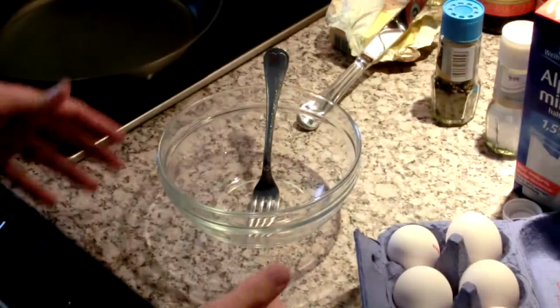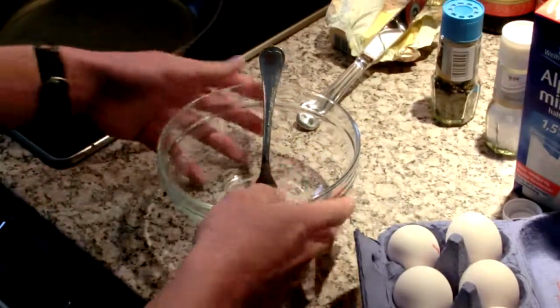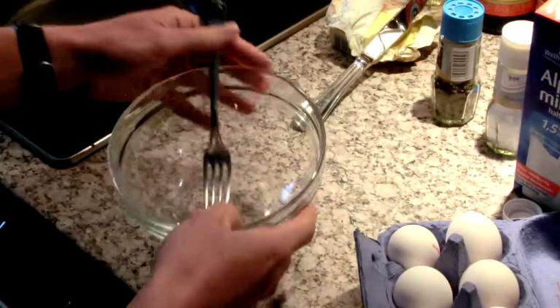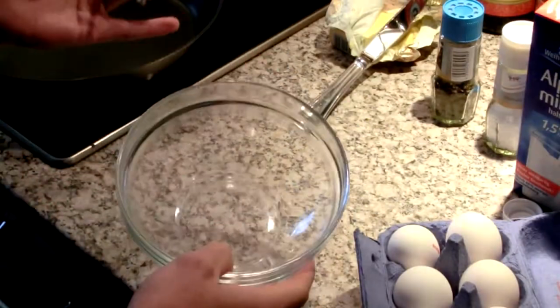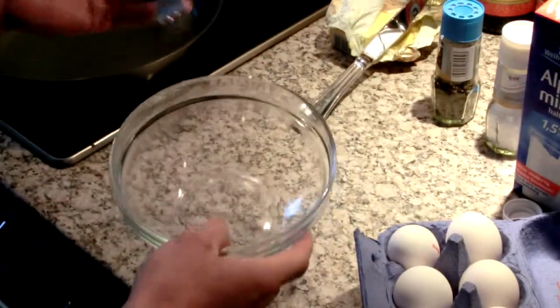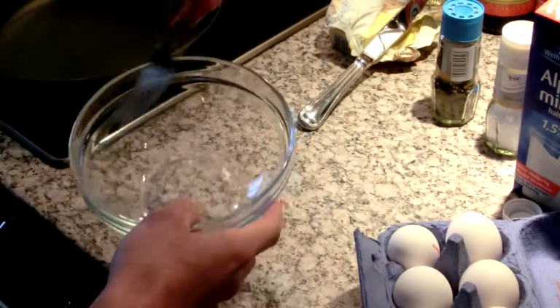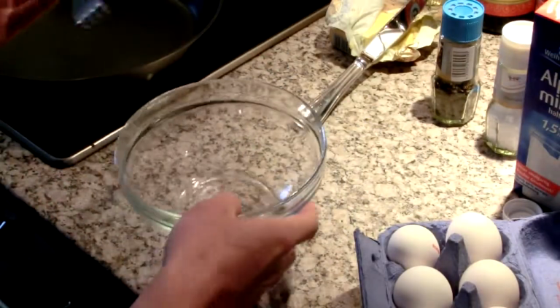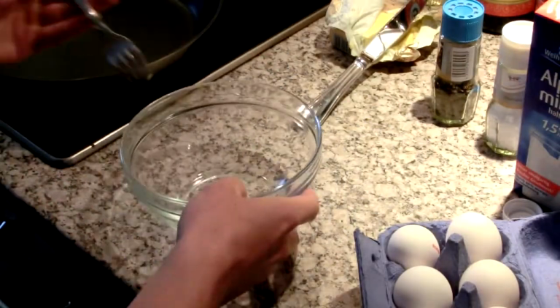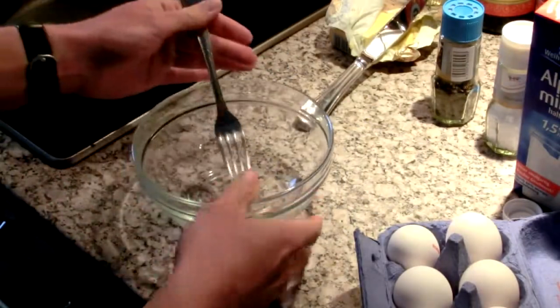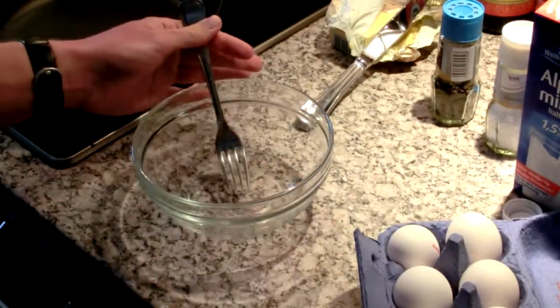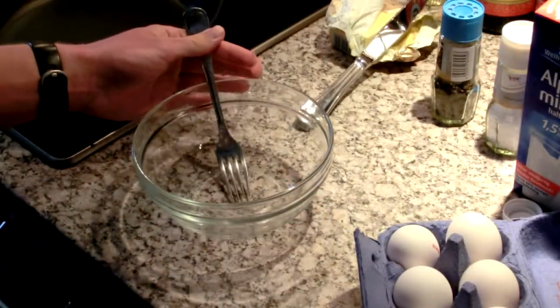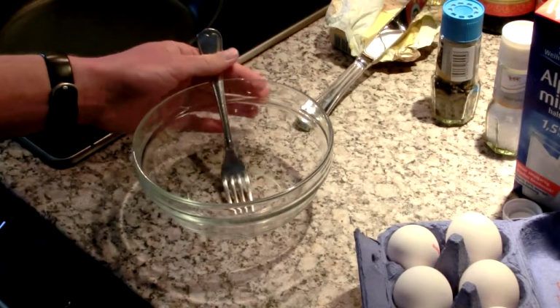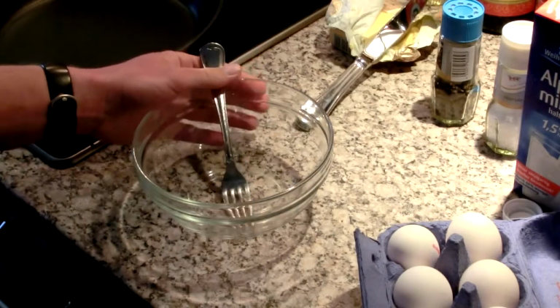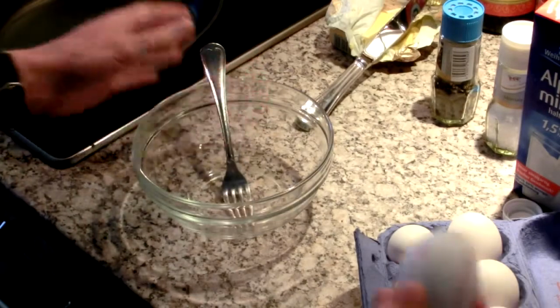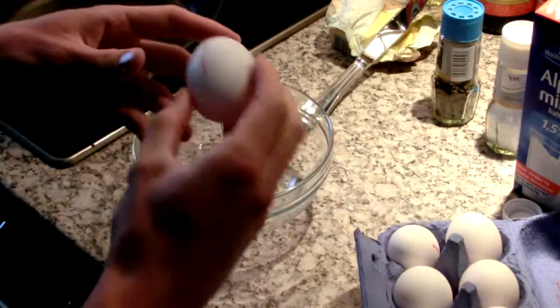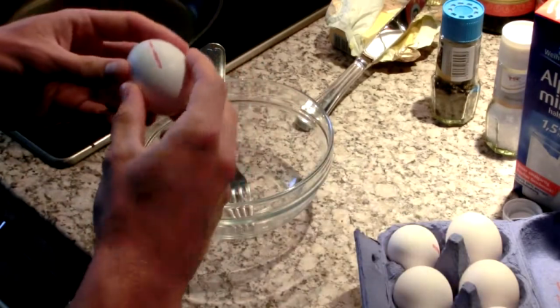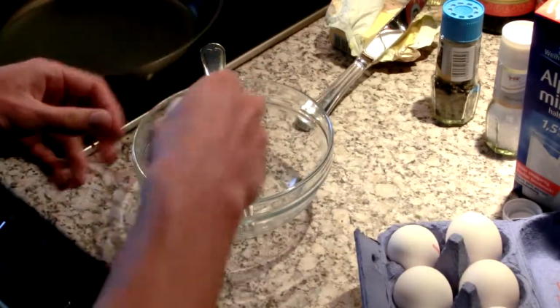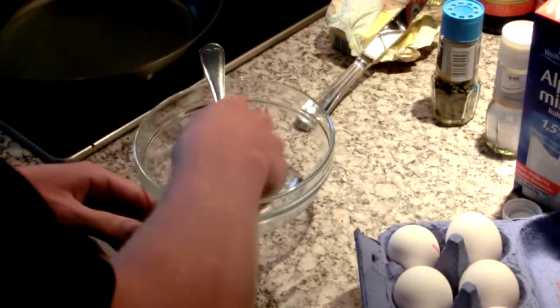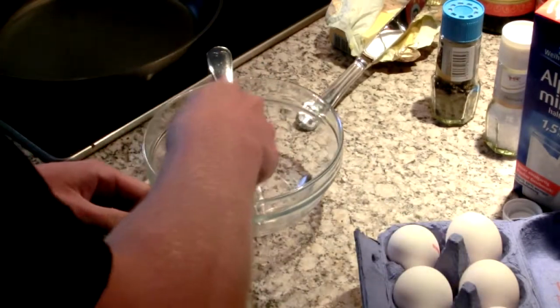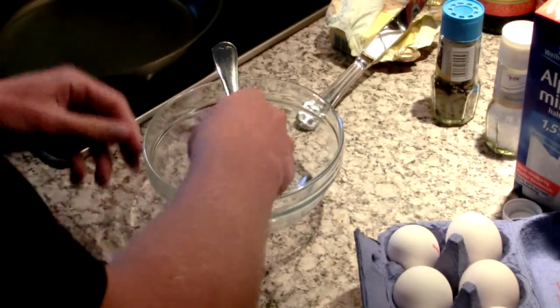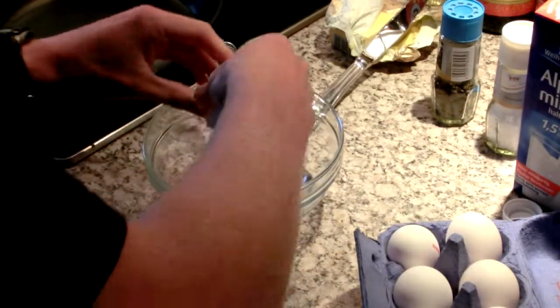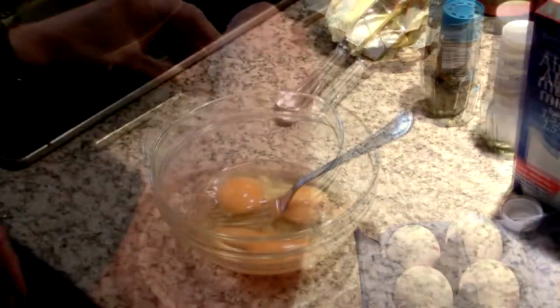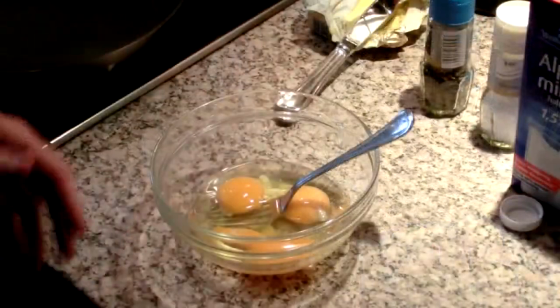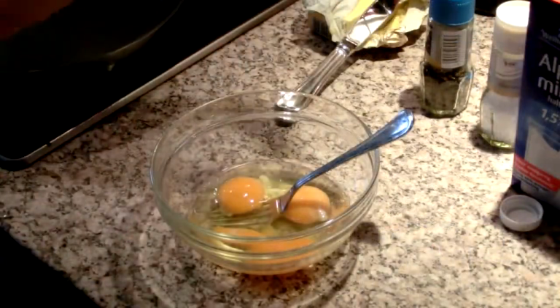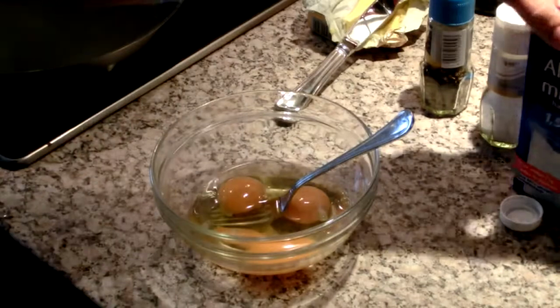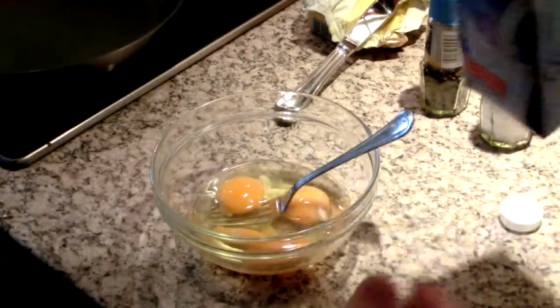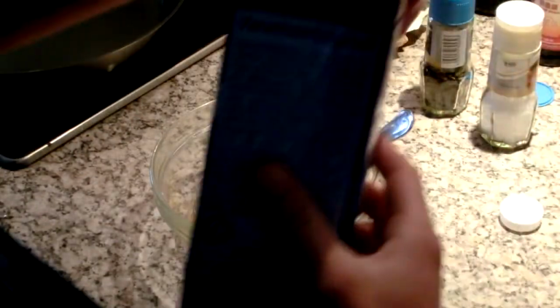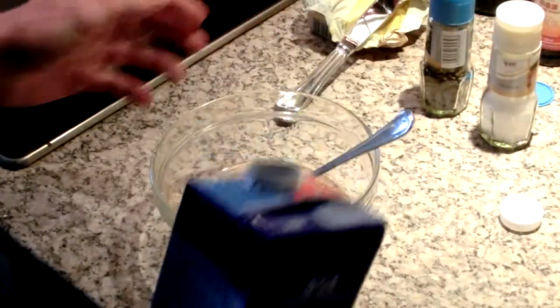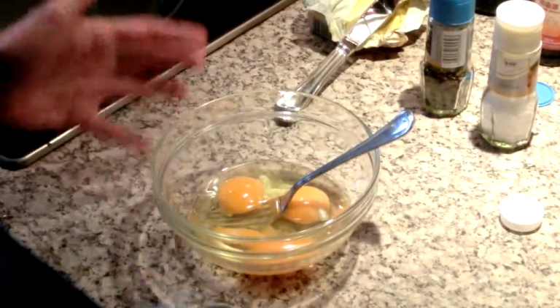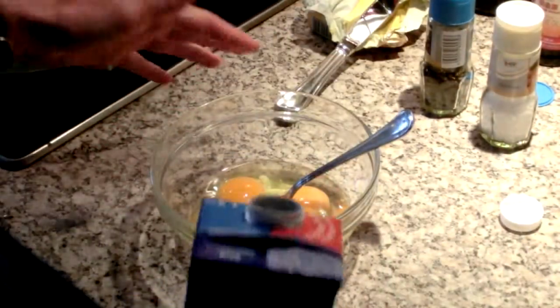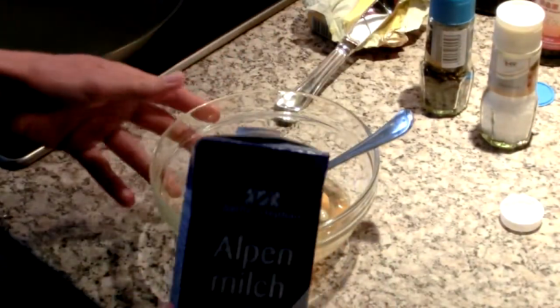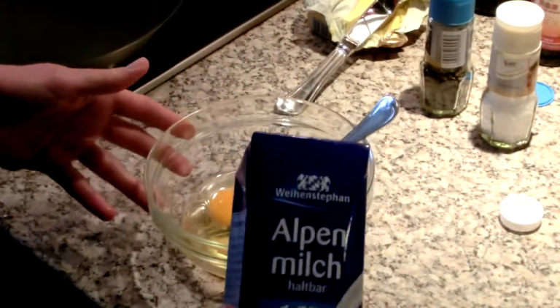I got a little bowl. I'm going to whisk my eggs in there. I'm going to take three eggs this time. To three cracked eggs, I'm going to add in about a tablespoon or two of milk.